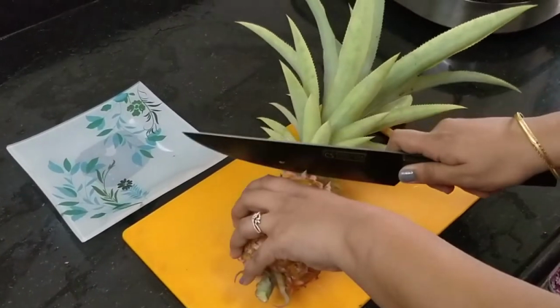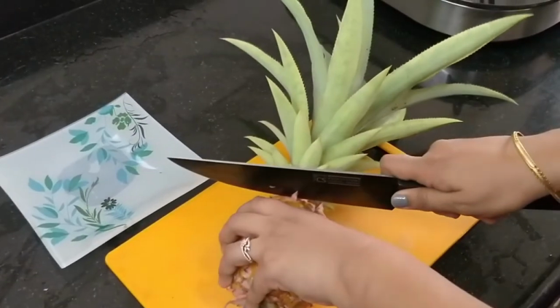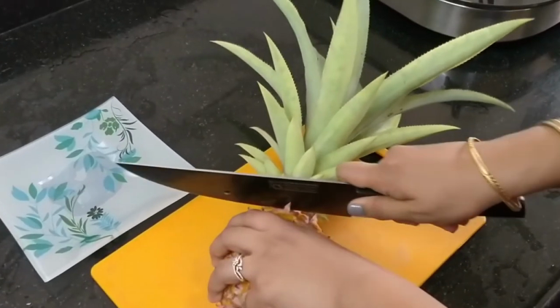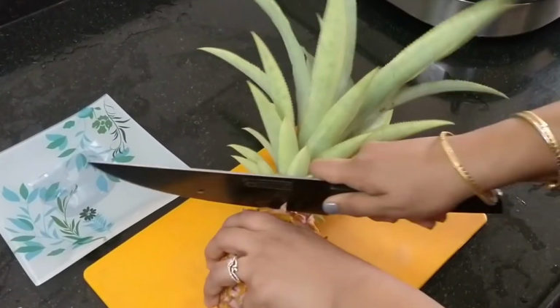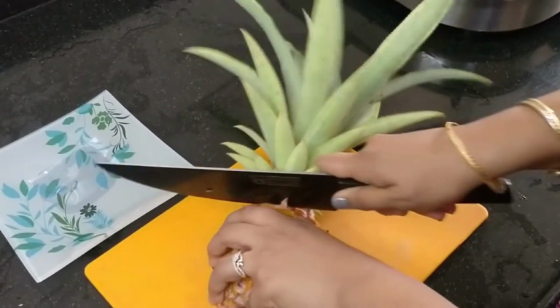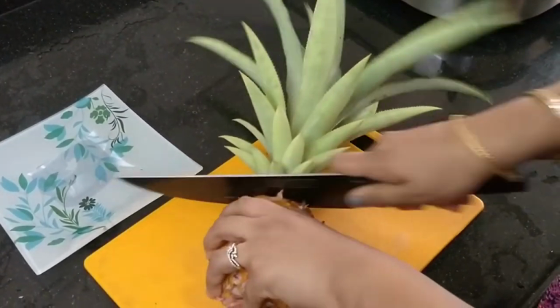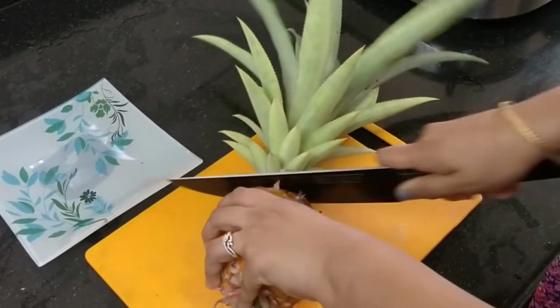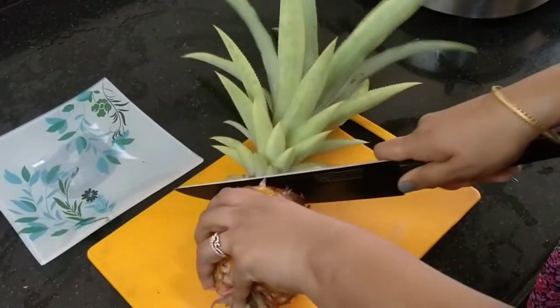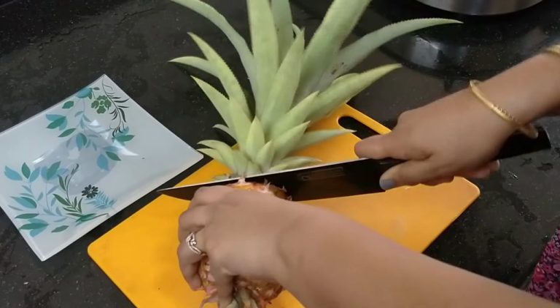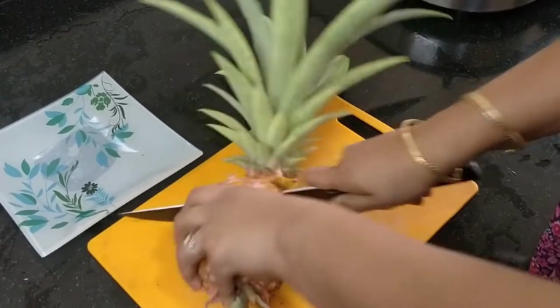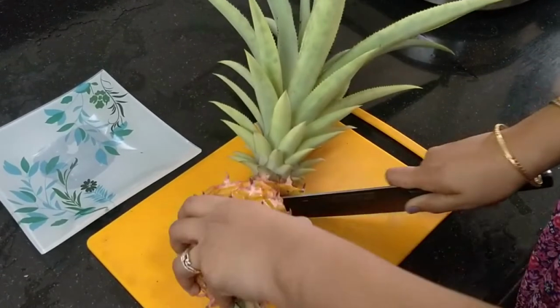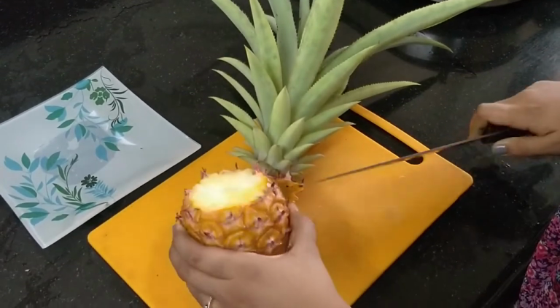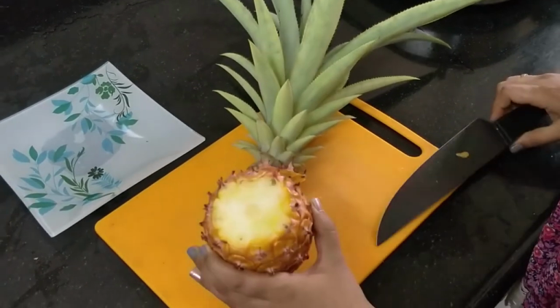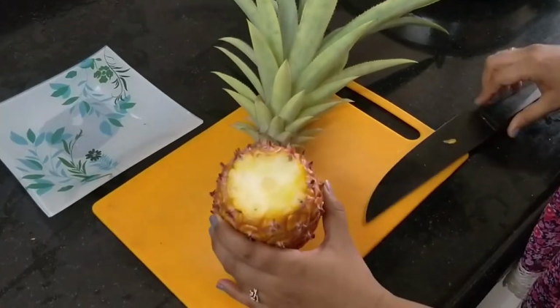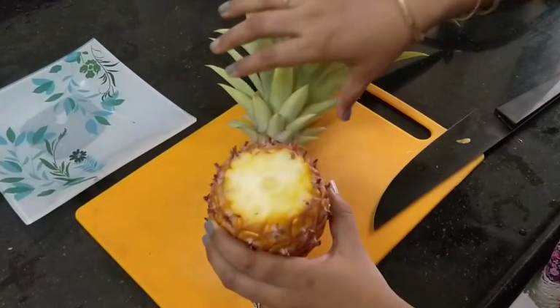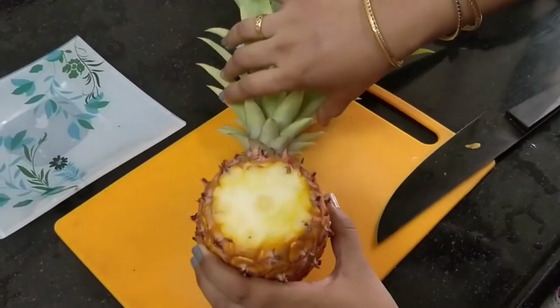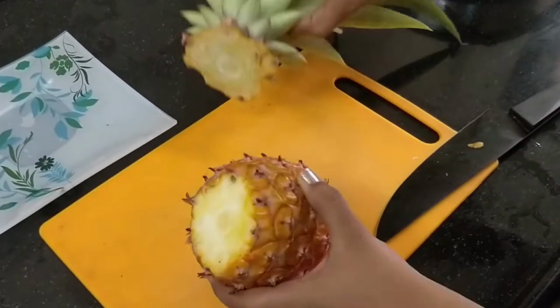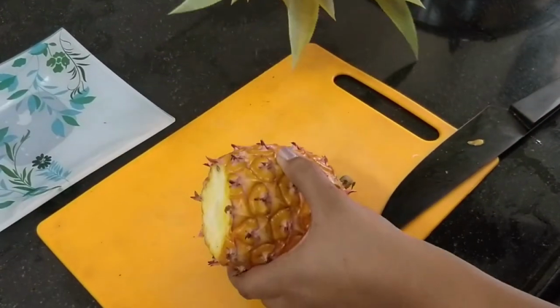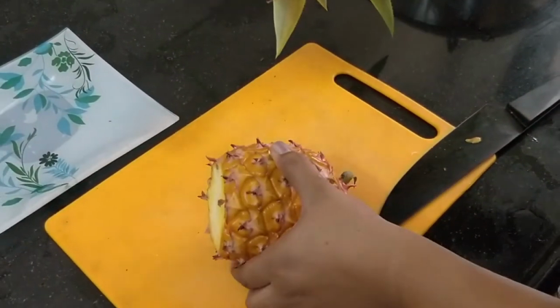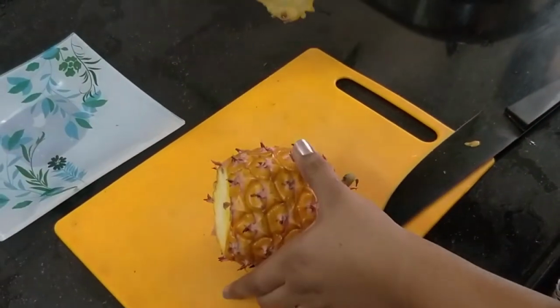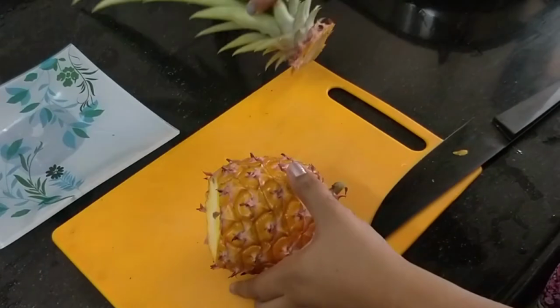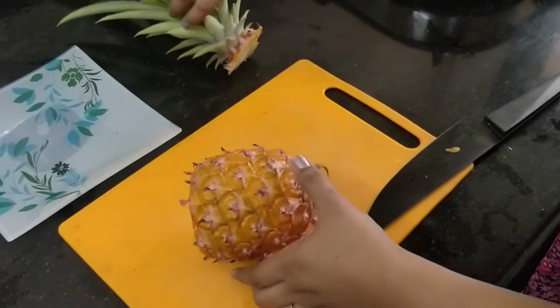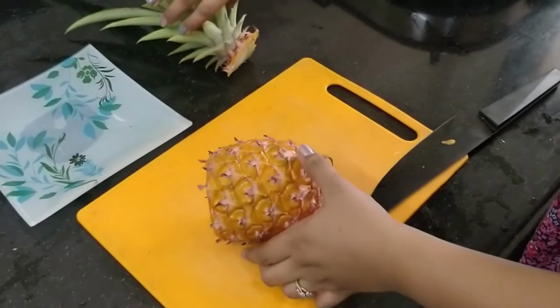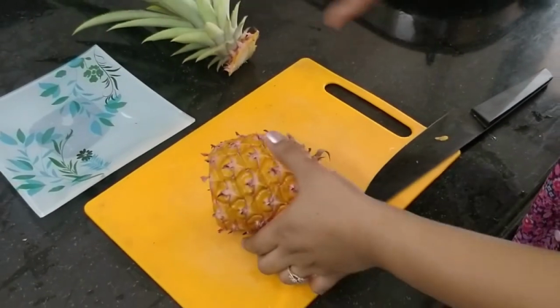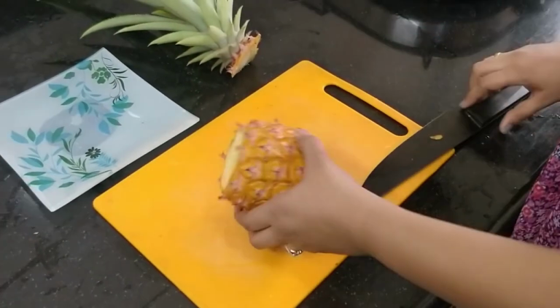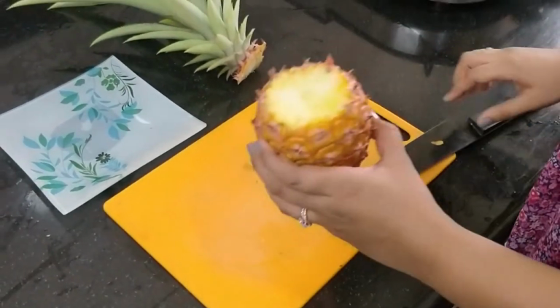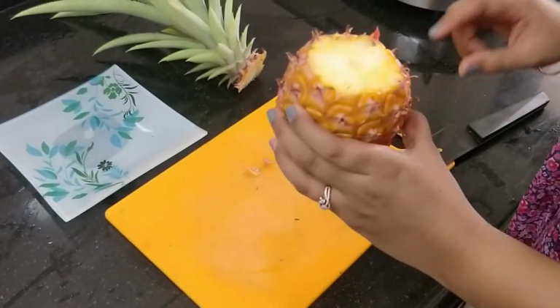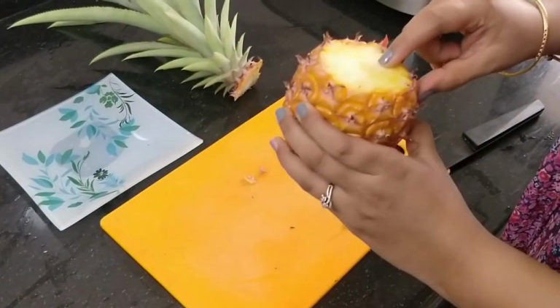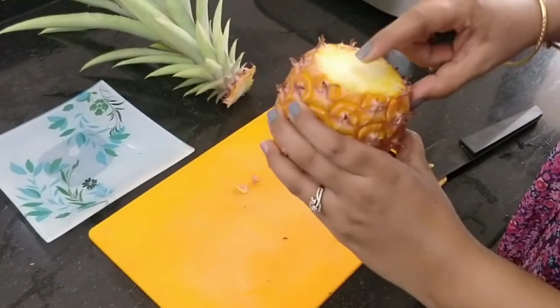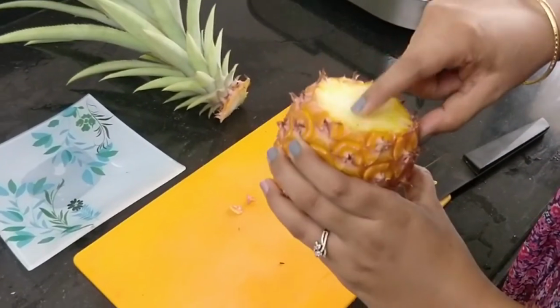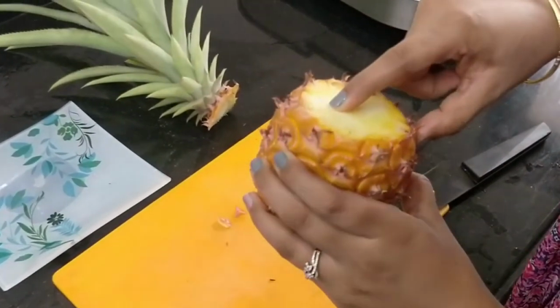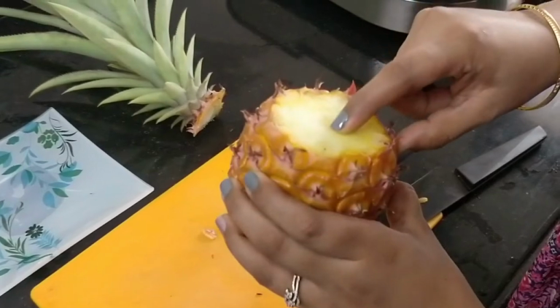Let's see how the pineapple turns out to be. It is smelling really very good and it is completely ripe. Fortunately, I have harvested it at the perfect time.